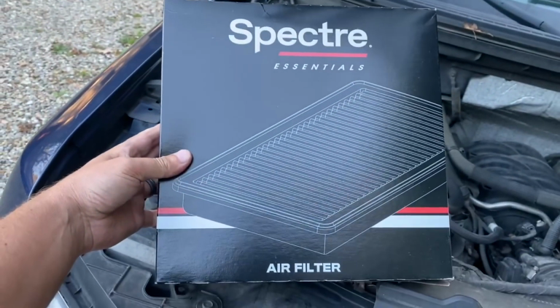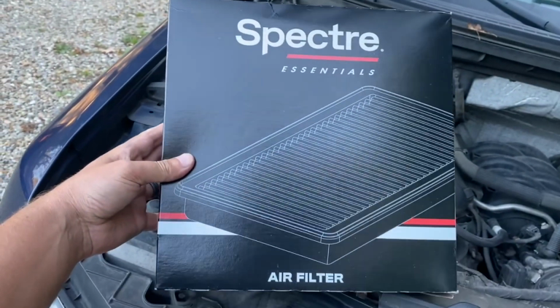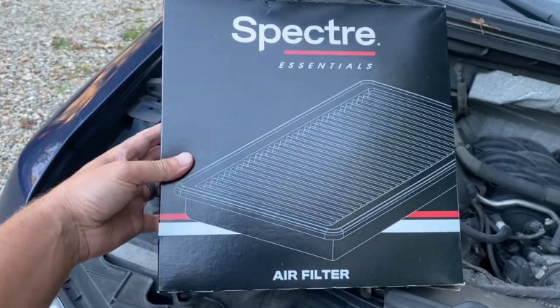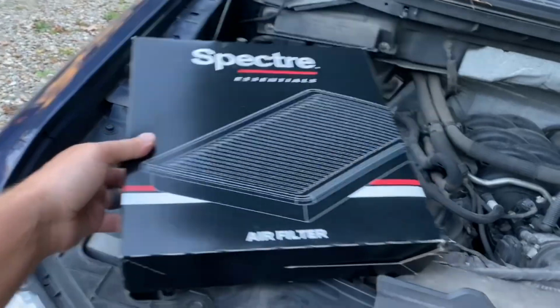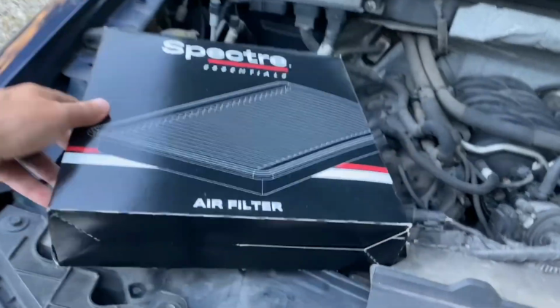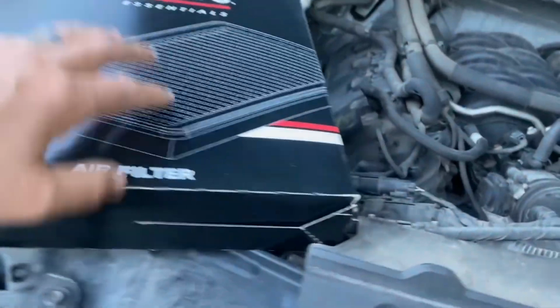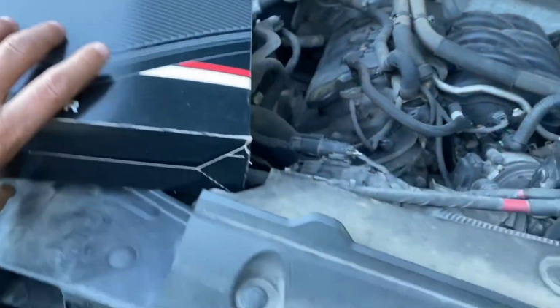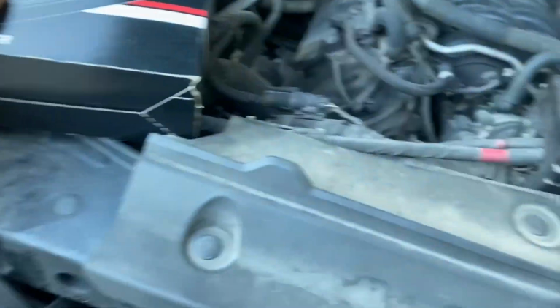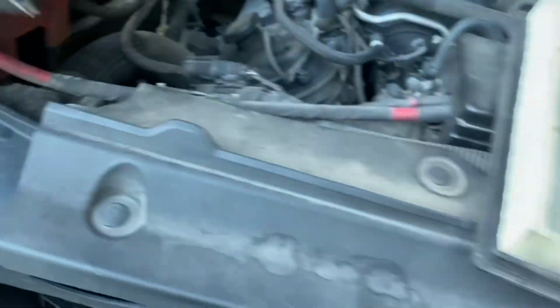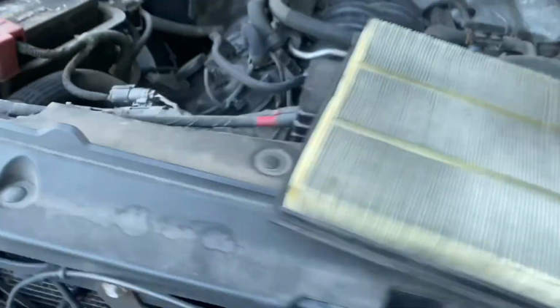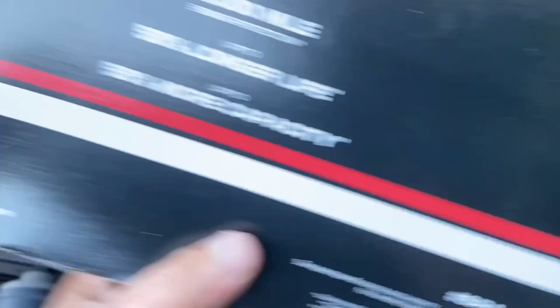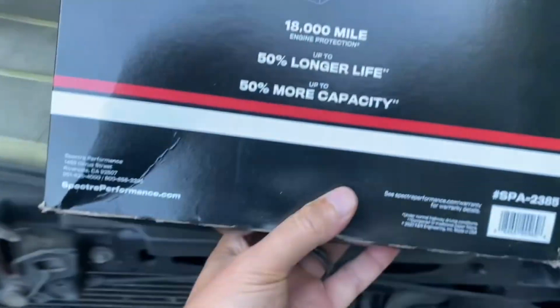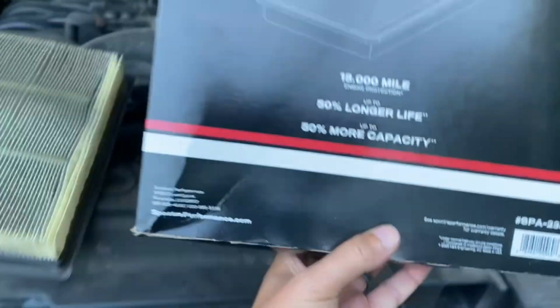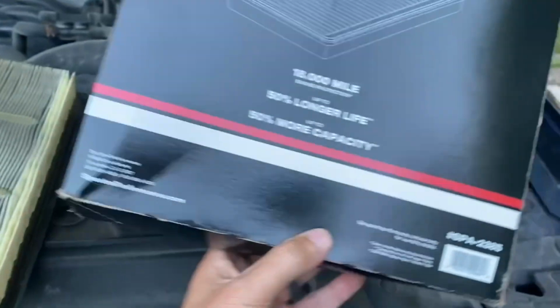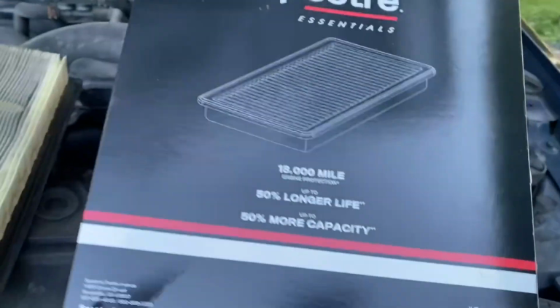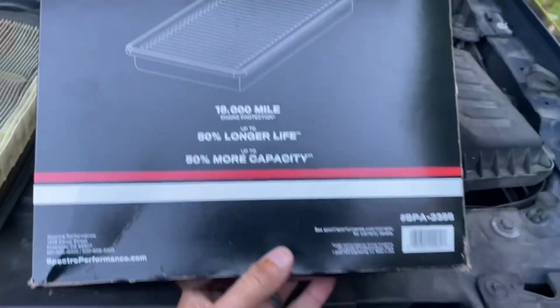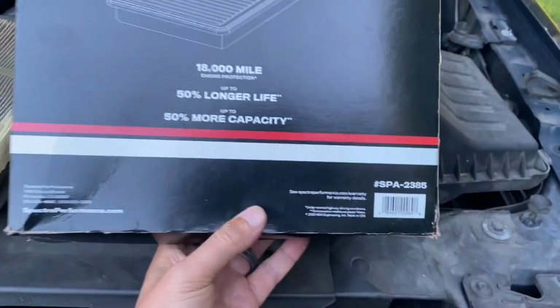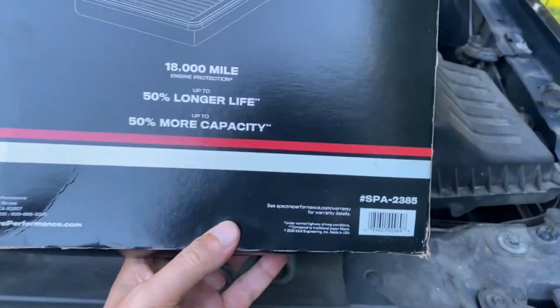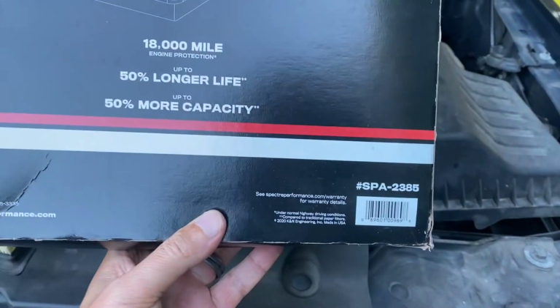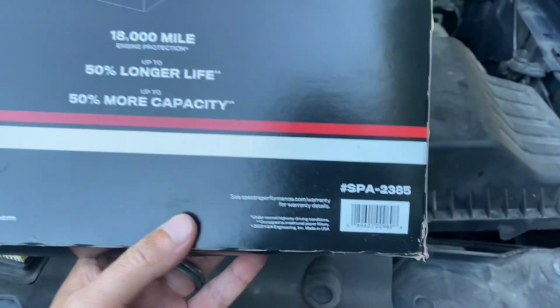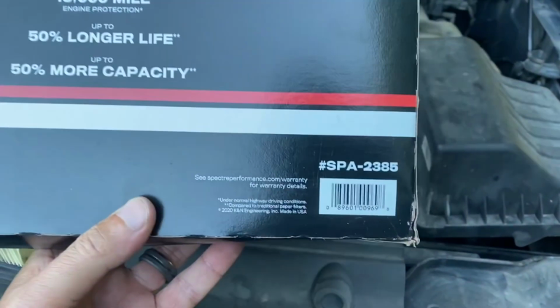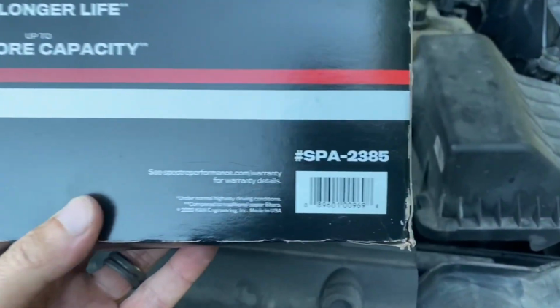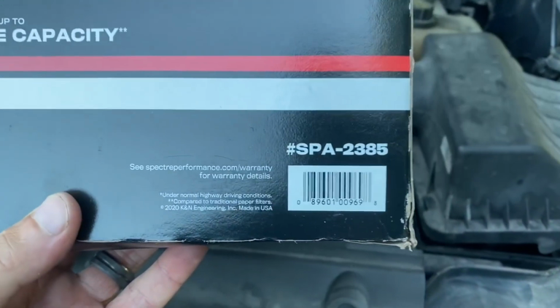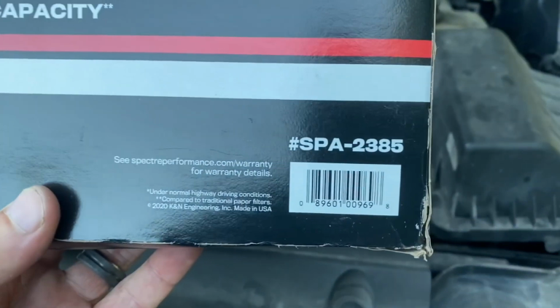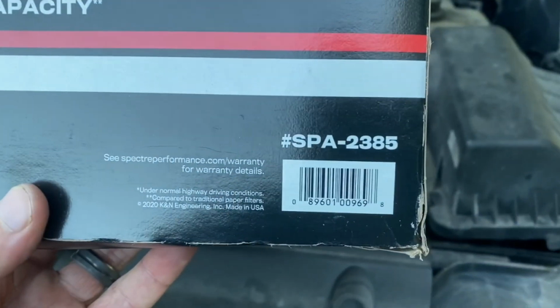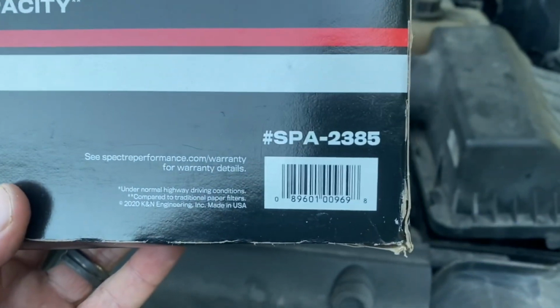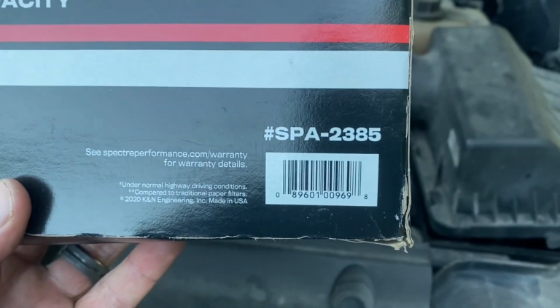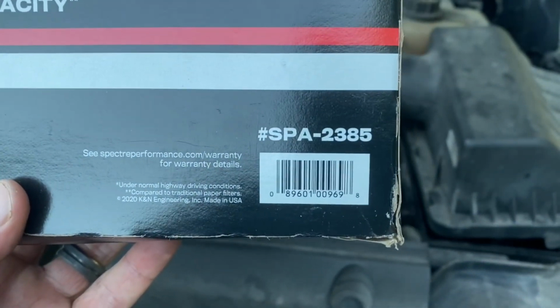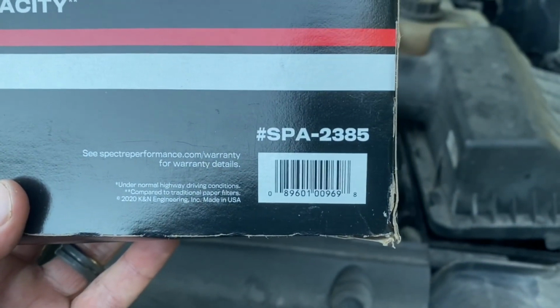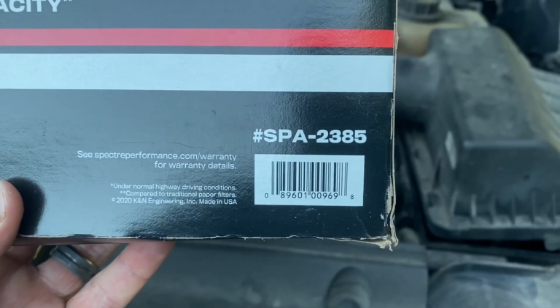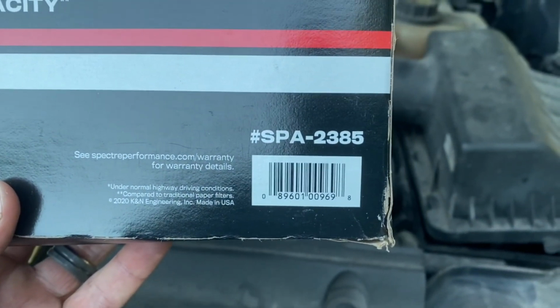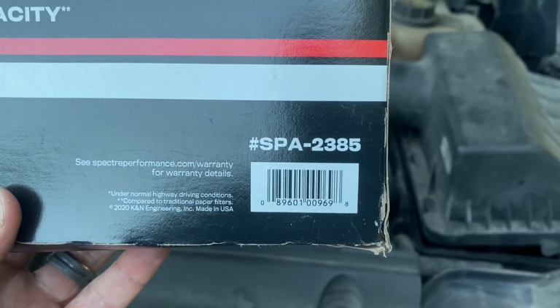I'm going to switch it out with this Spectra Essentials air filter. Now, if I understand right, Spectra is owned by K&N. Here's the model number for the F-150 with the five-liter.